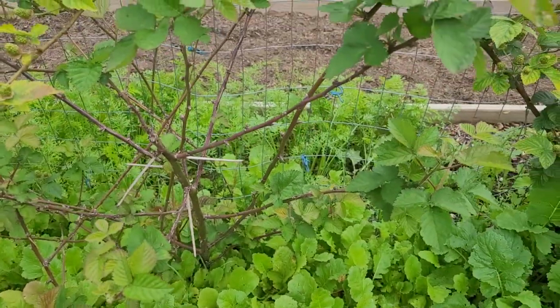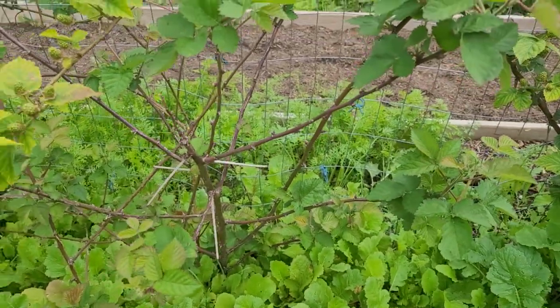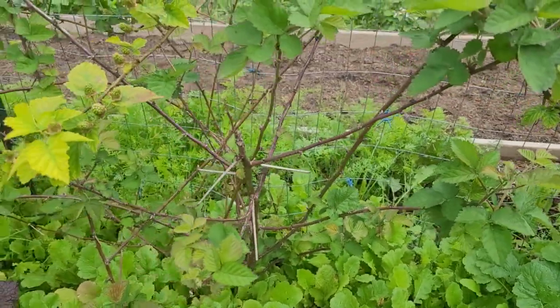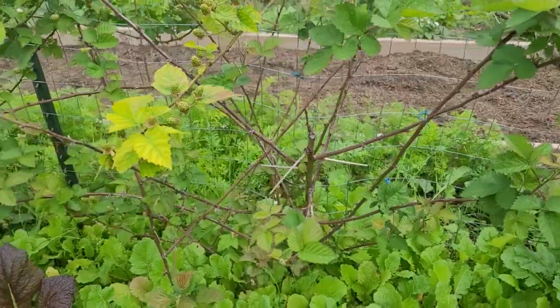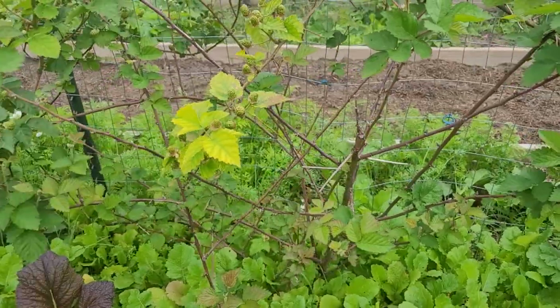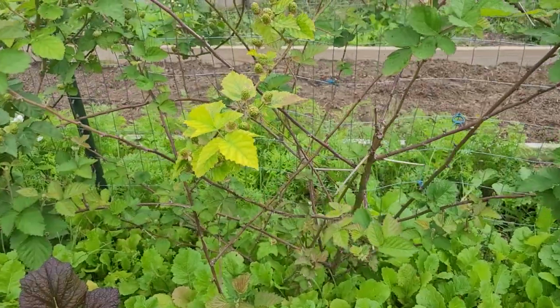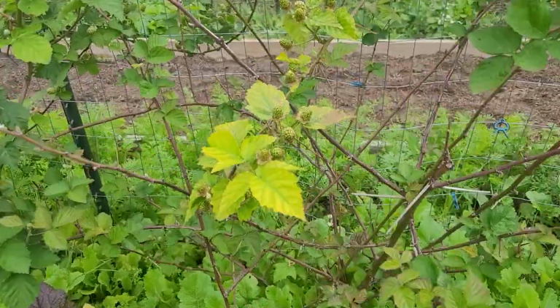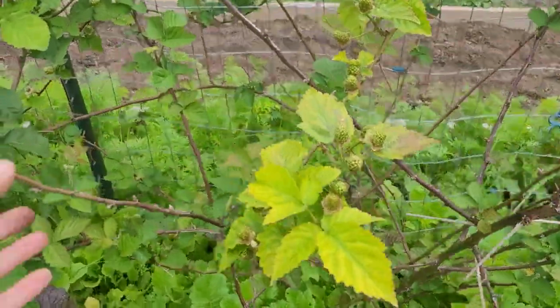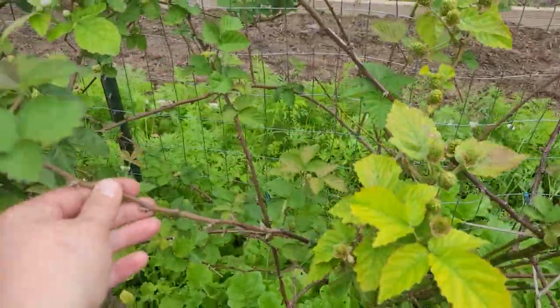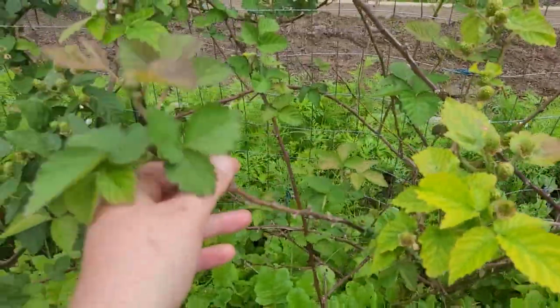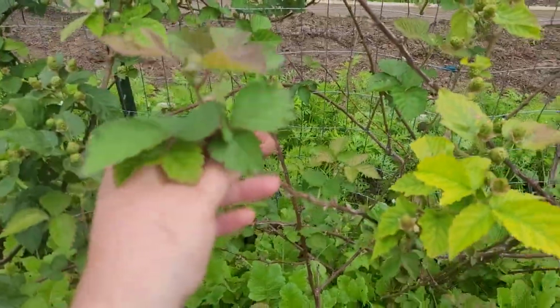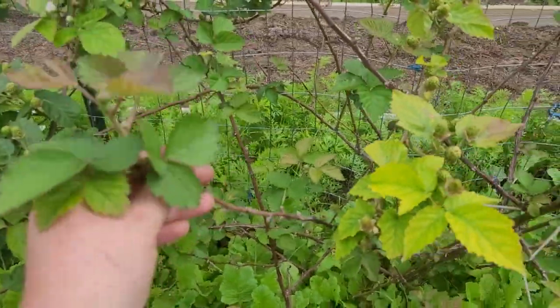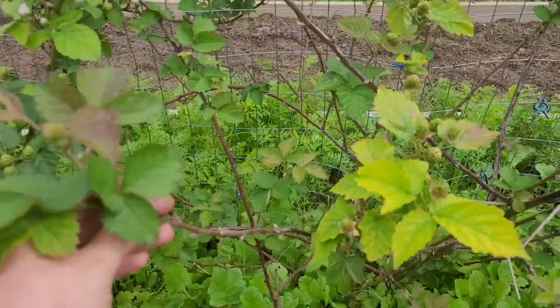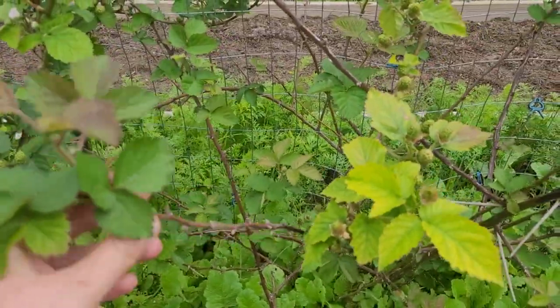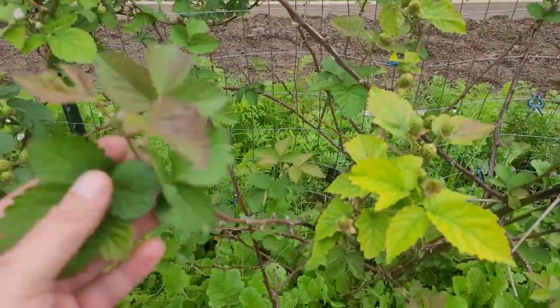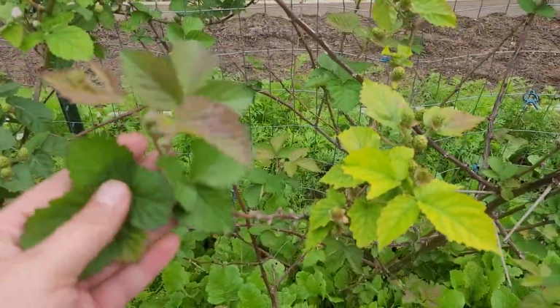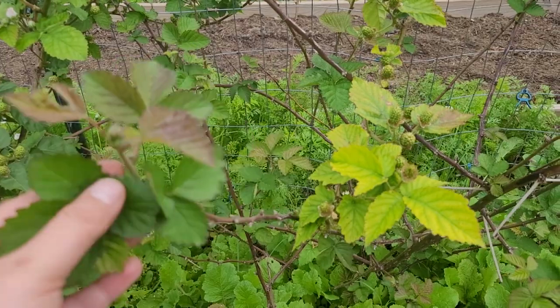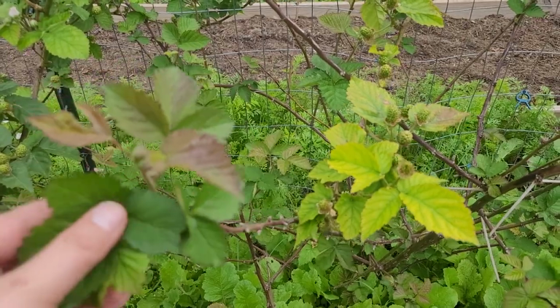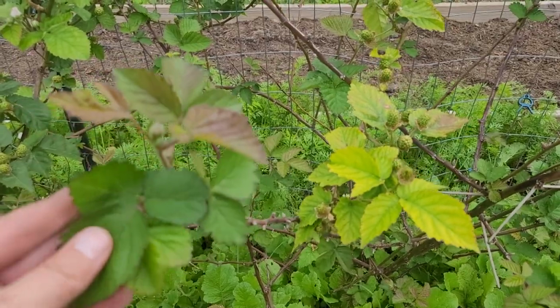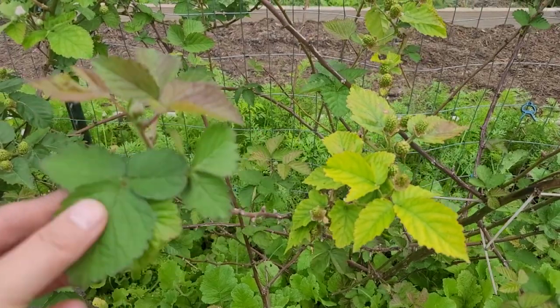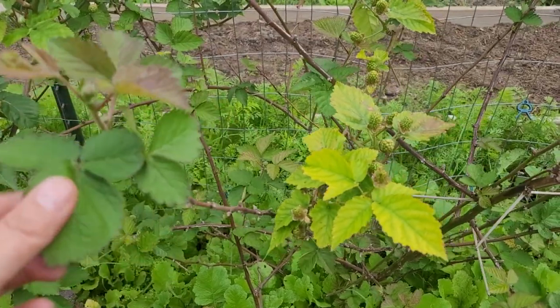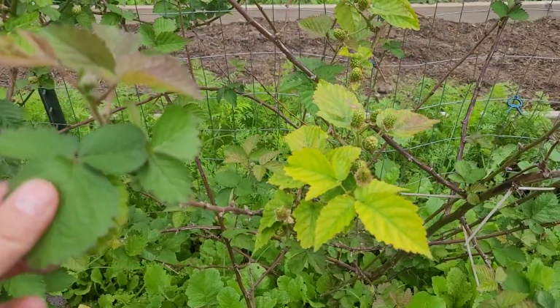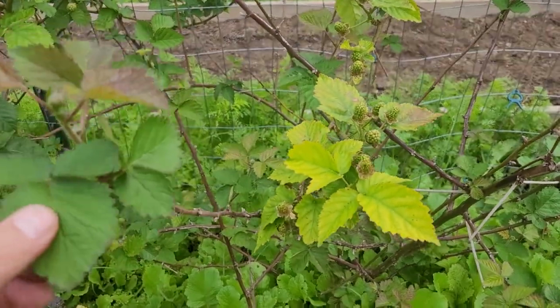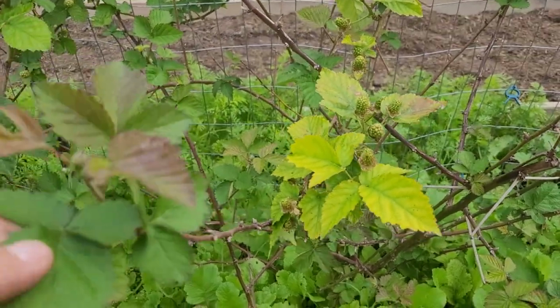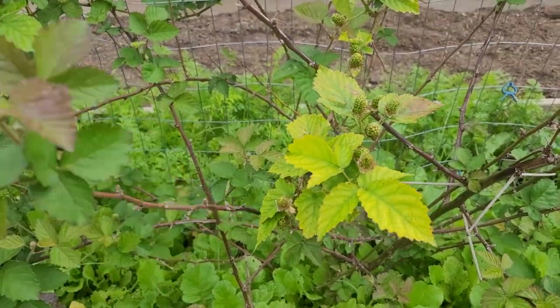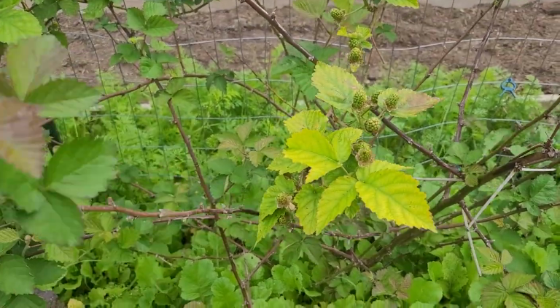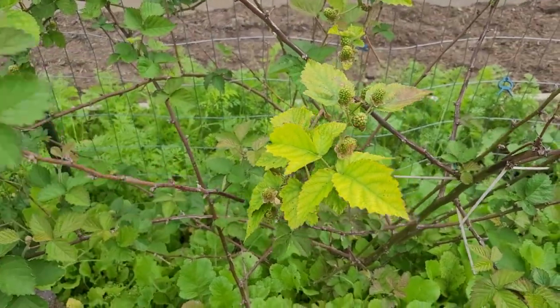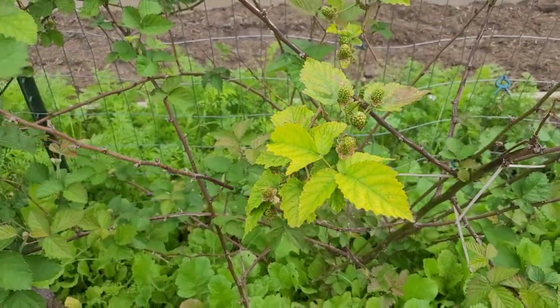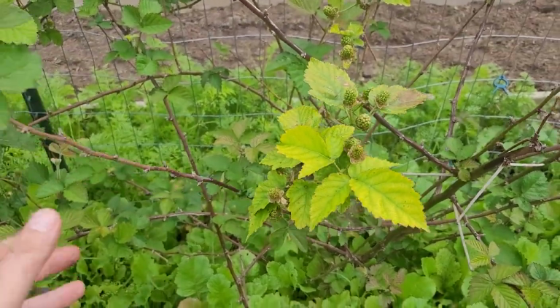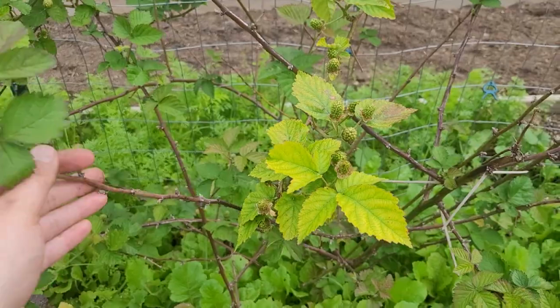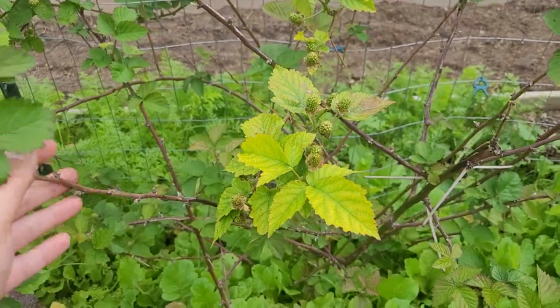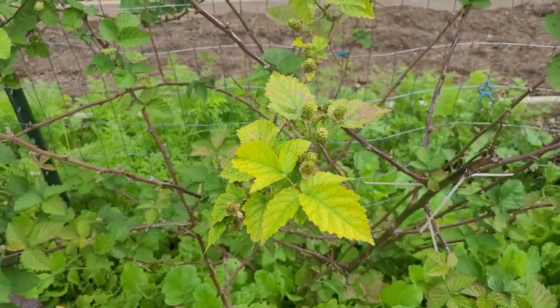Now a lot of this woody growth is last year's growth. So these are a primacane variety. They'll produce on their primacane, which is first year growth, and floricanes, which is second year growth.